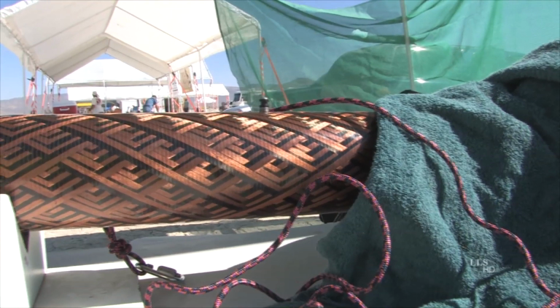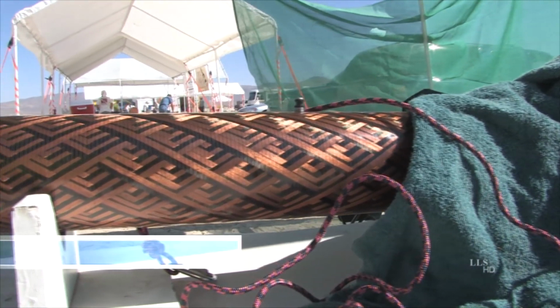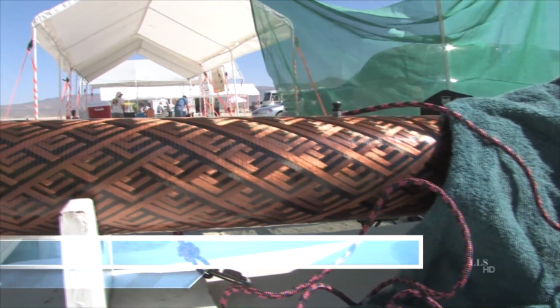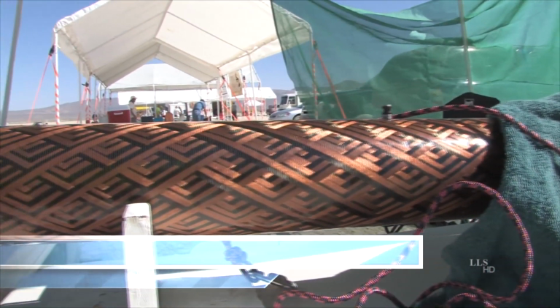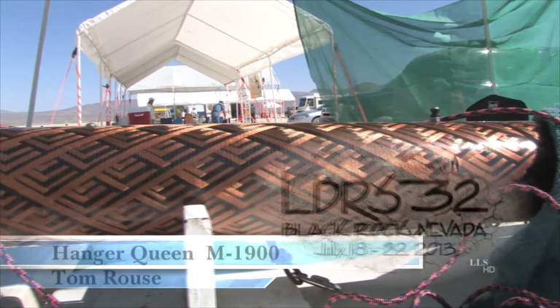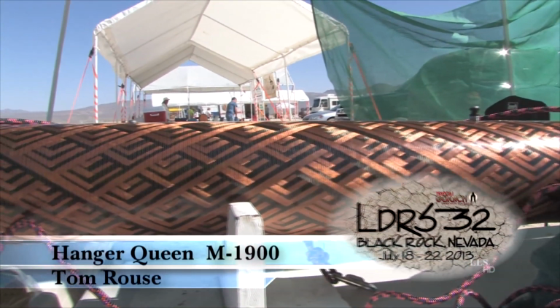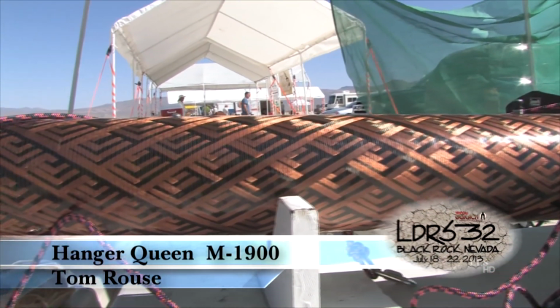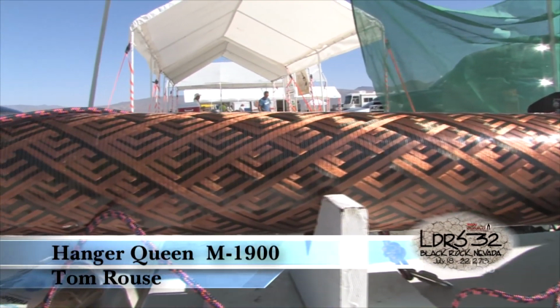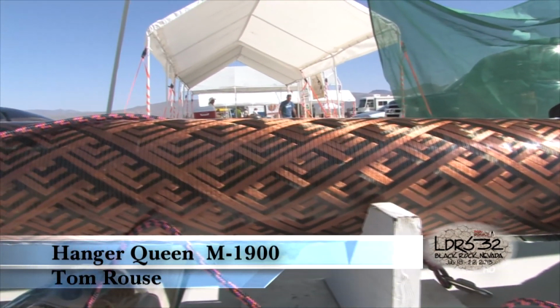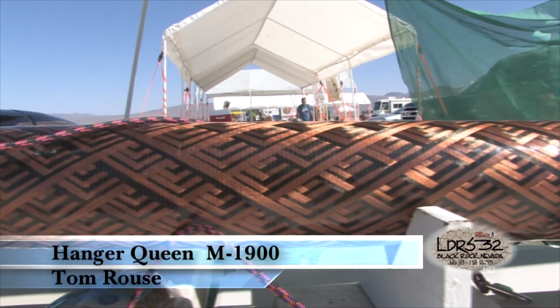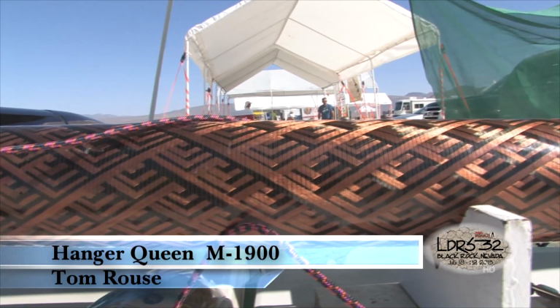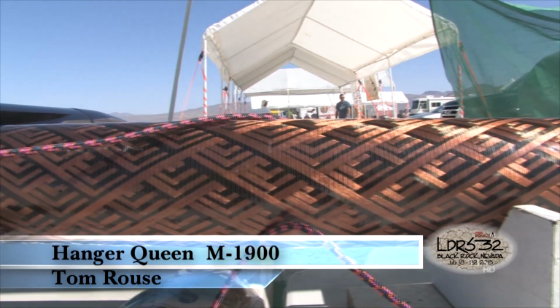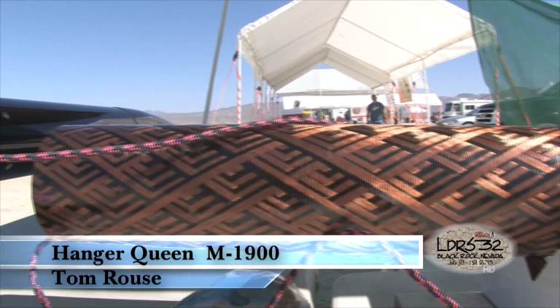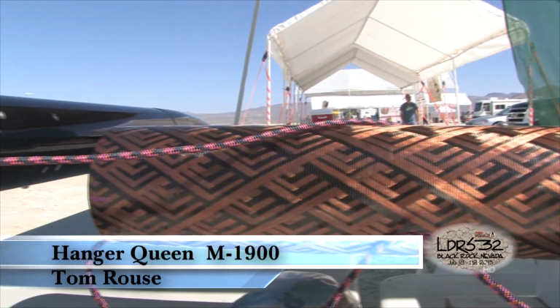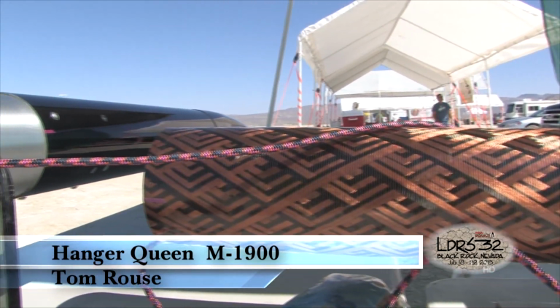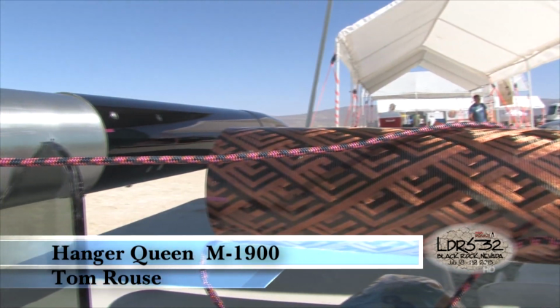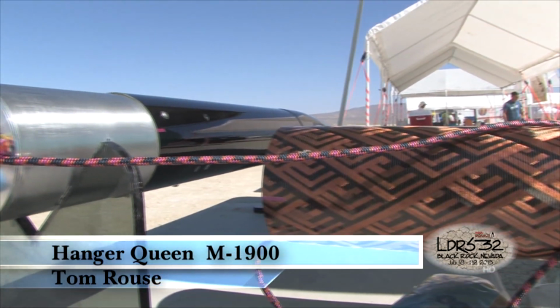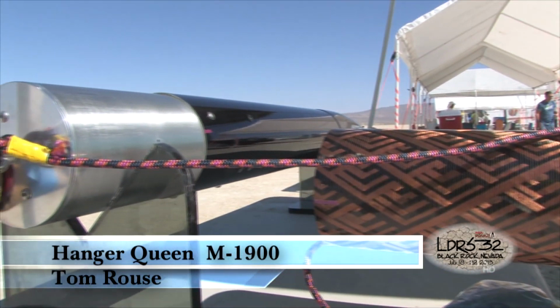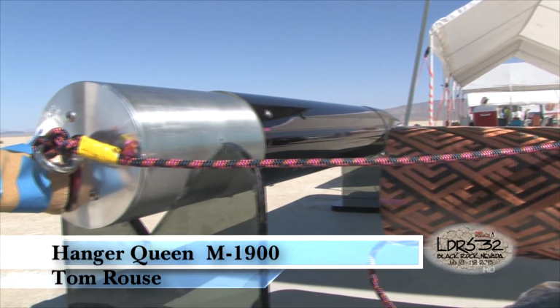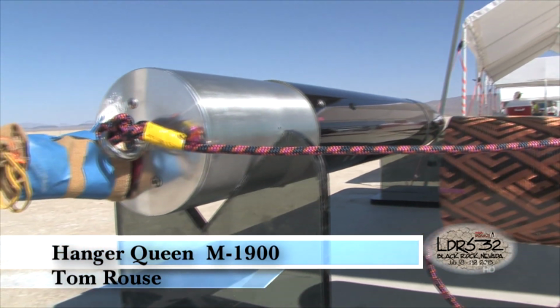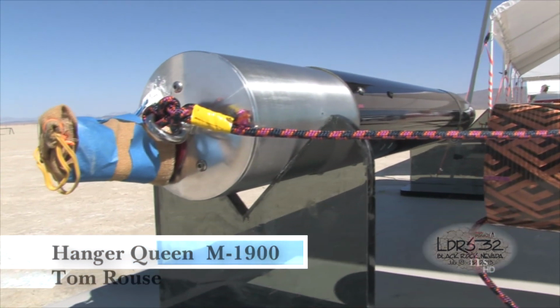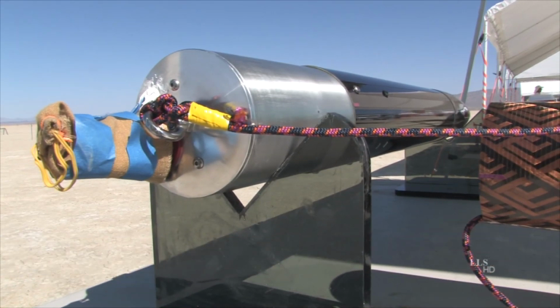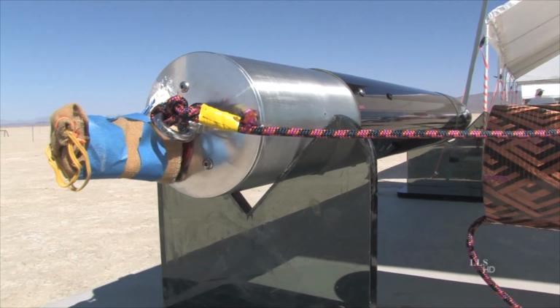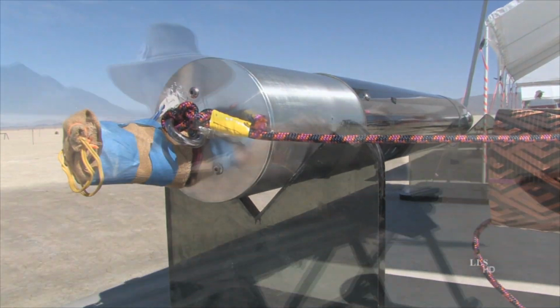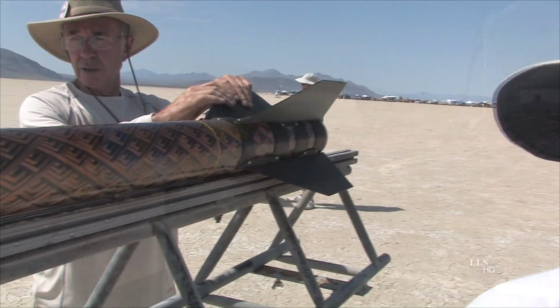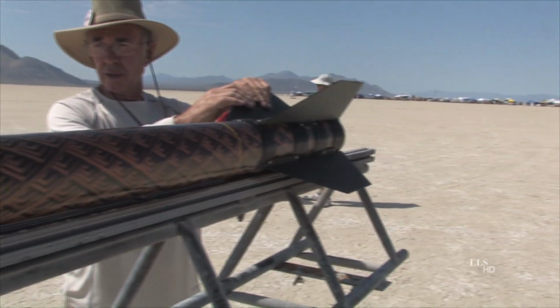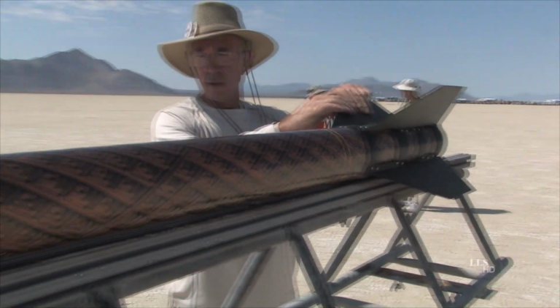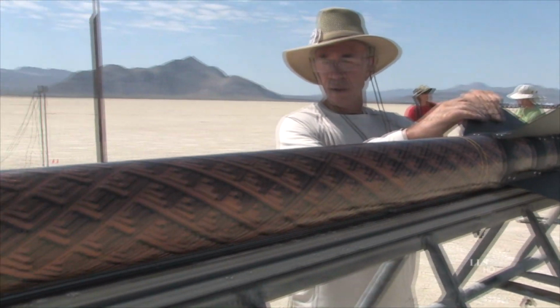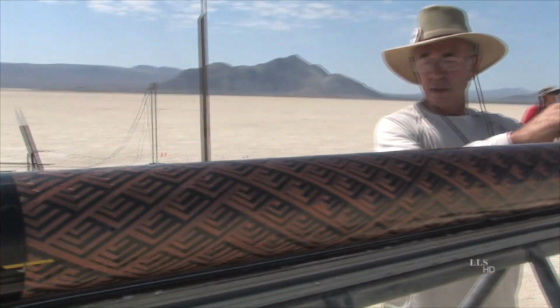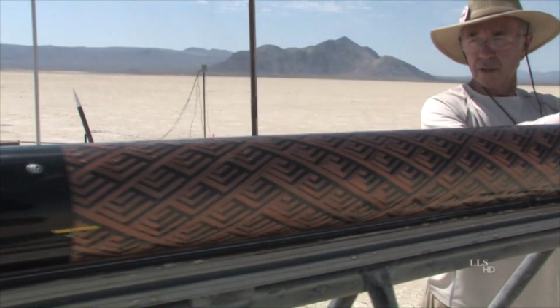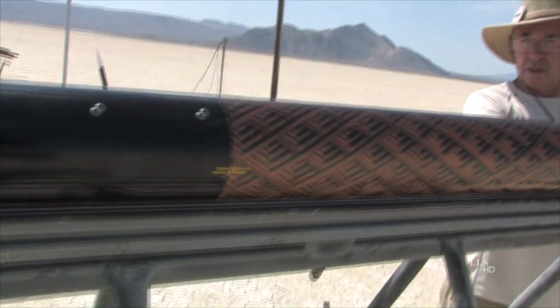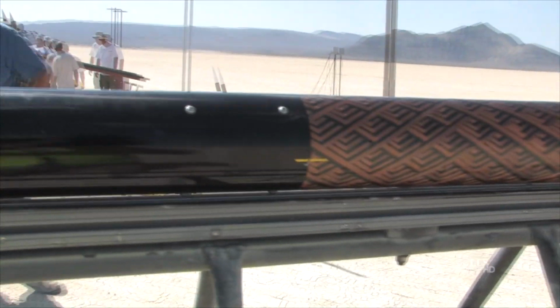Hi Bob. This is a rocket that's going to launch to demo Vern Knowles' GPS system, his talking system called CATE. The GPS transmitter goes in the rocket and sends down the signal to the ground to Vern's computer, and it tells everything about the flight.